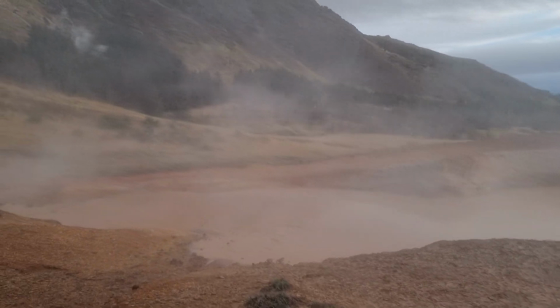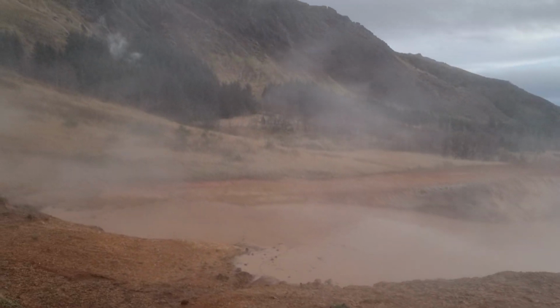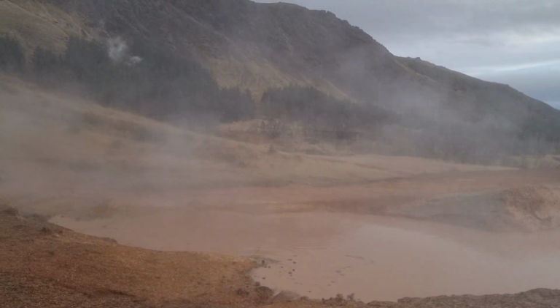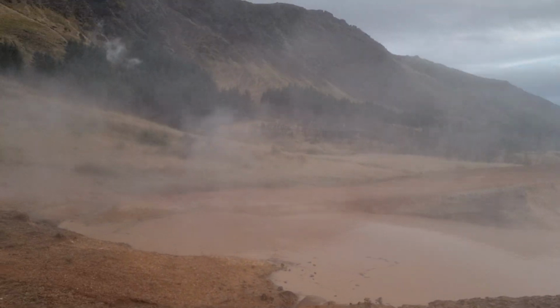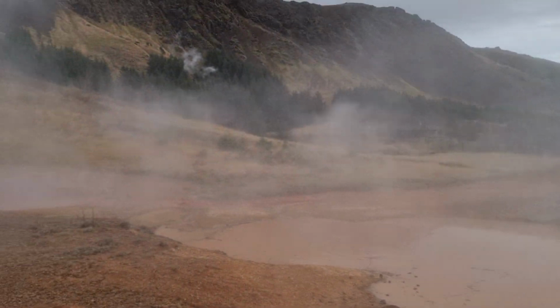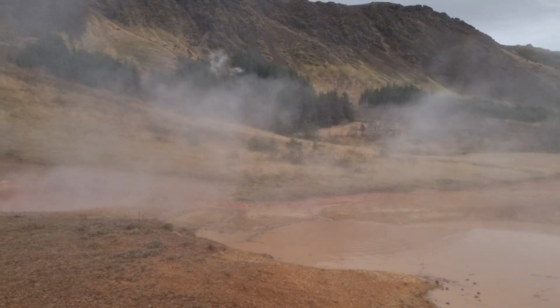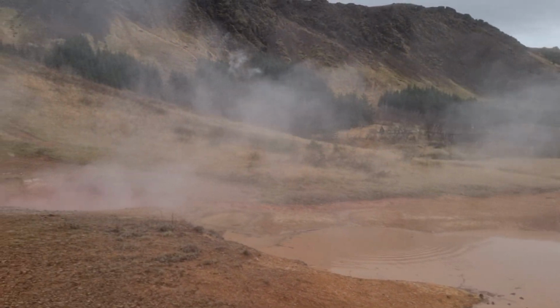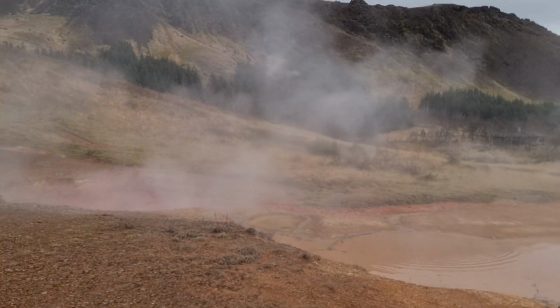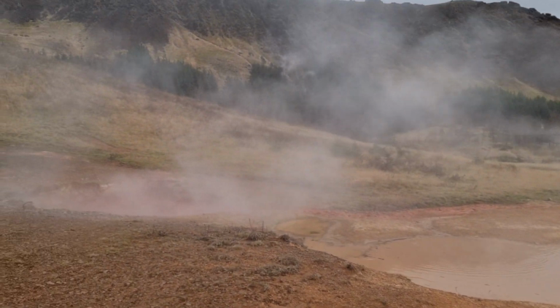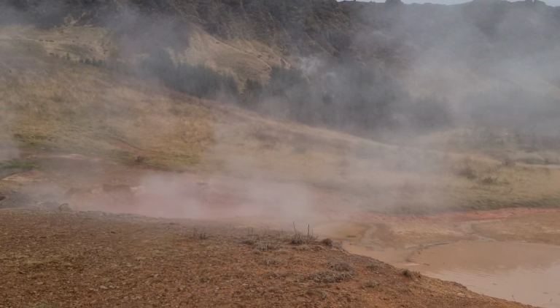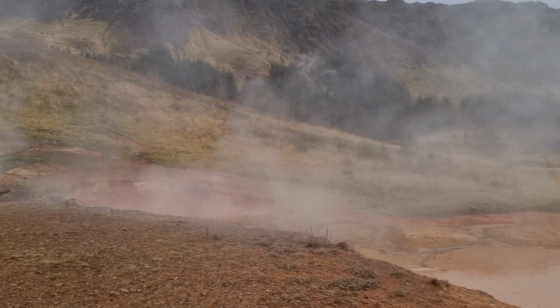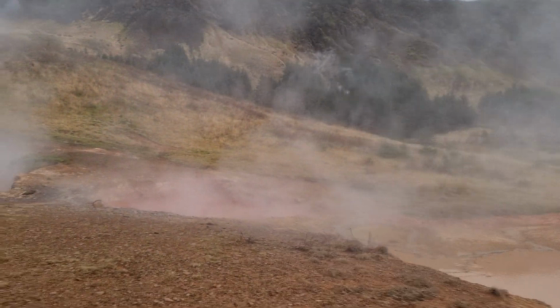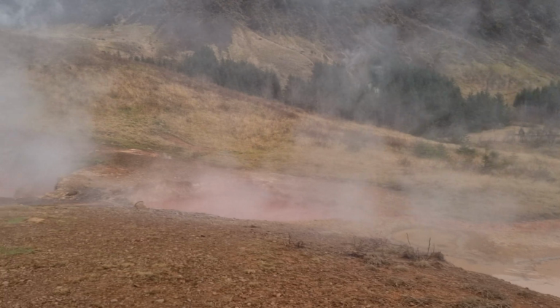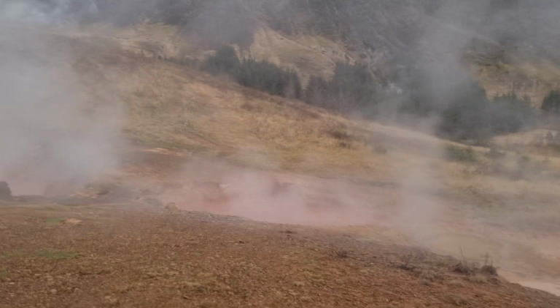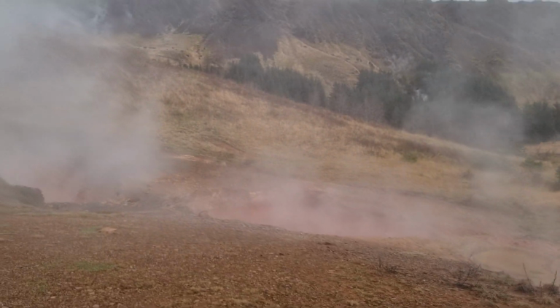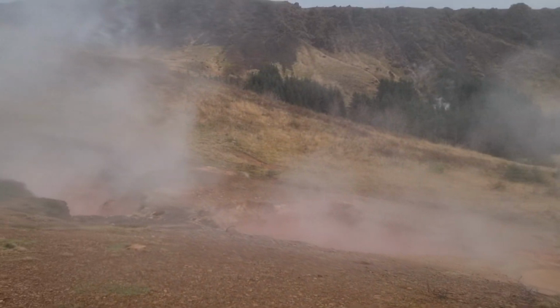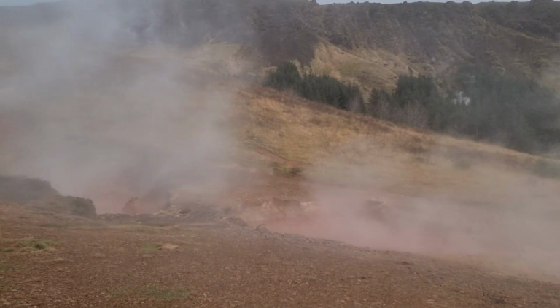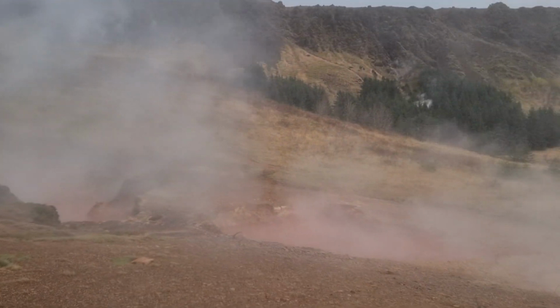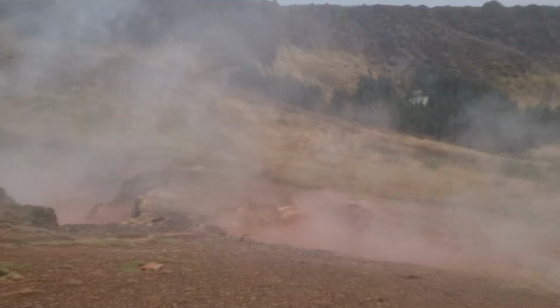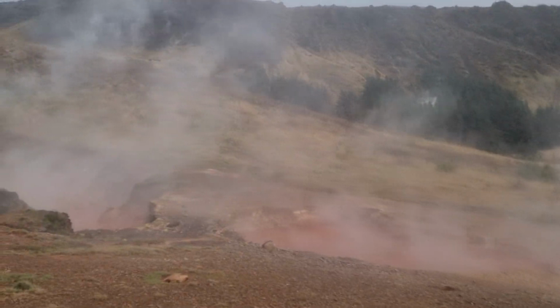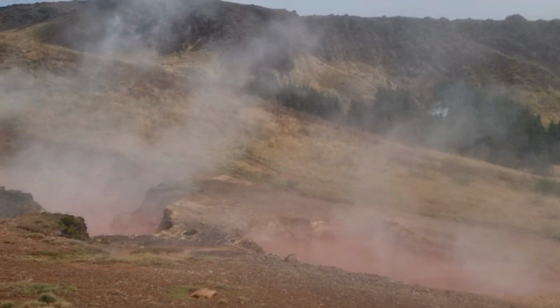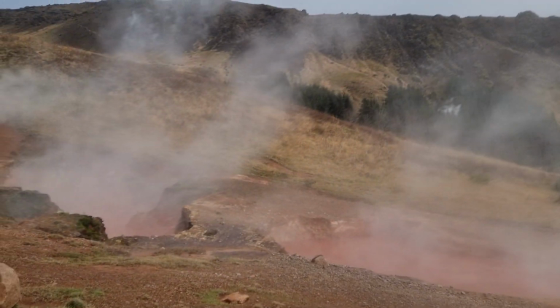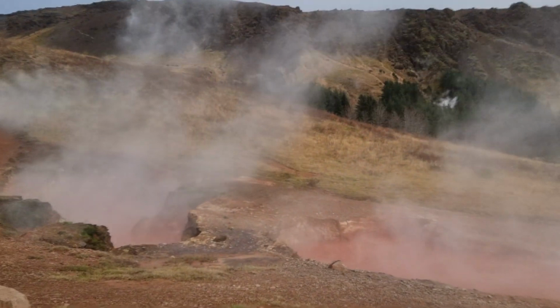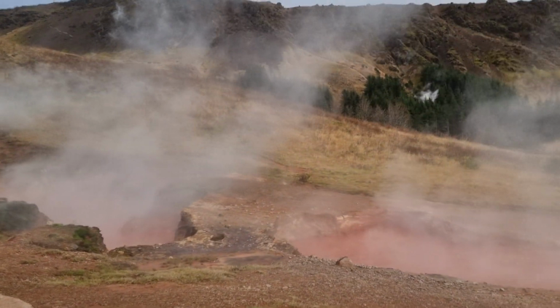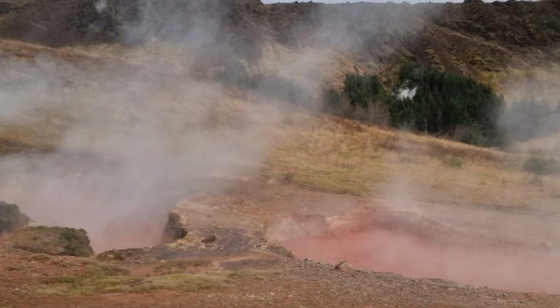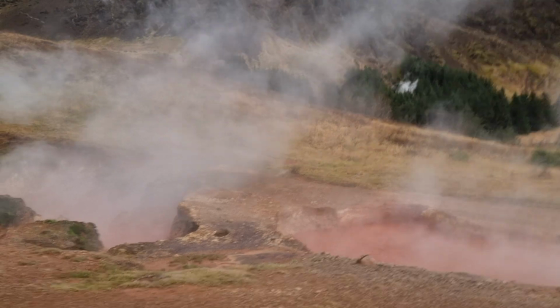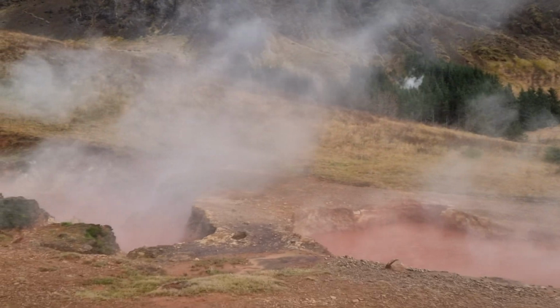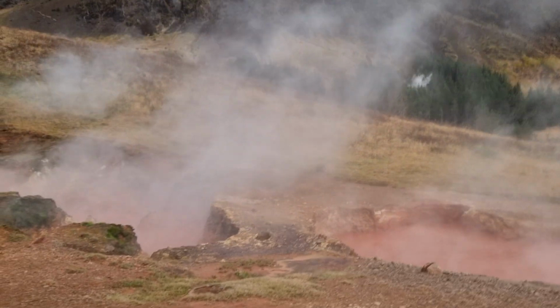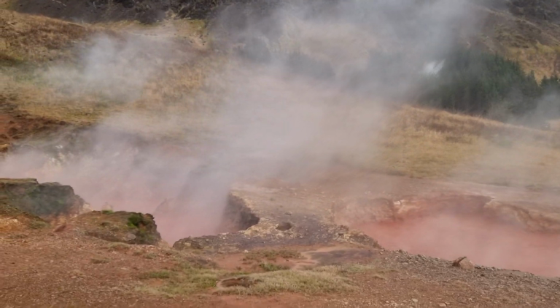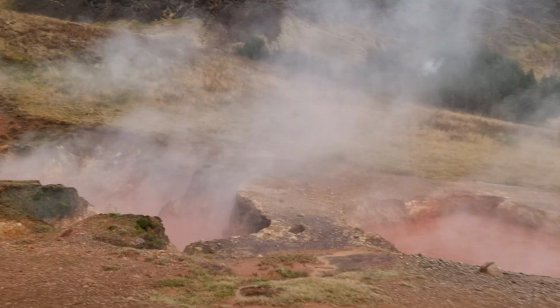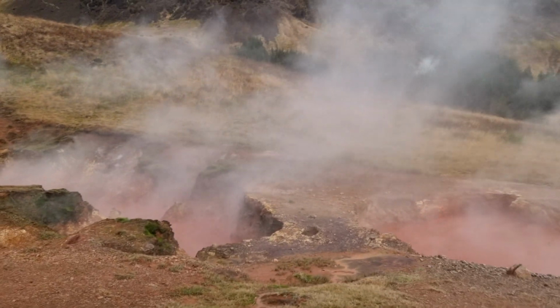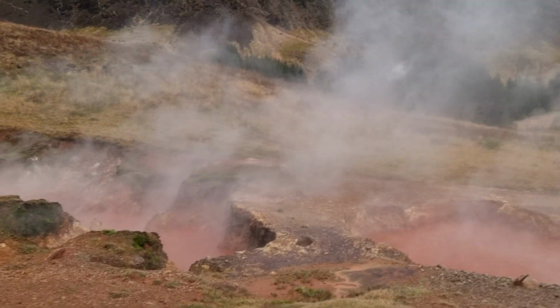We are in the town of Queragerti at the hot springs area, just outside of the town. Here is one quite impressive hot spring called Leergertur.